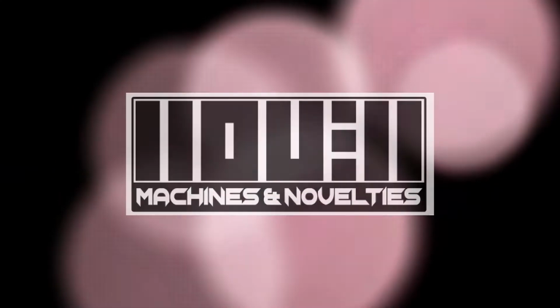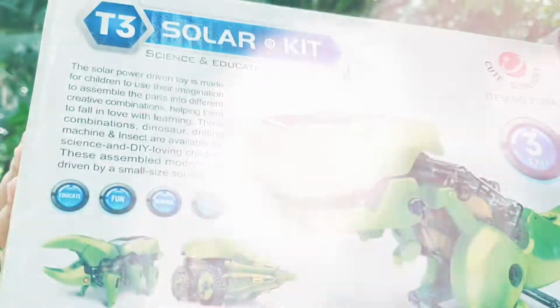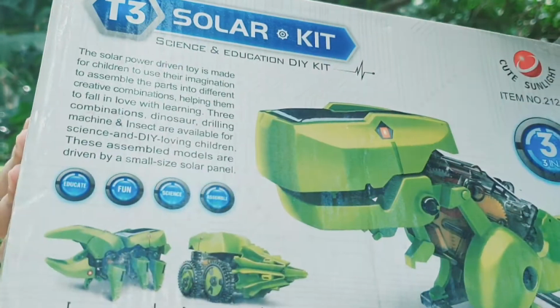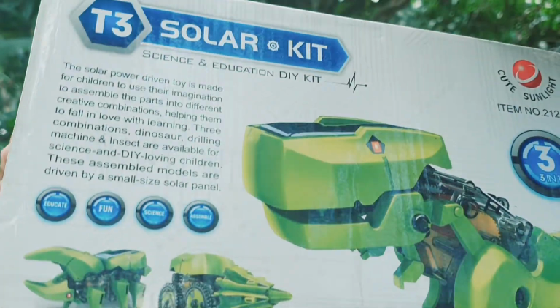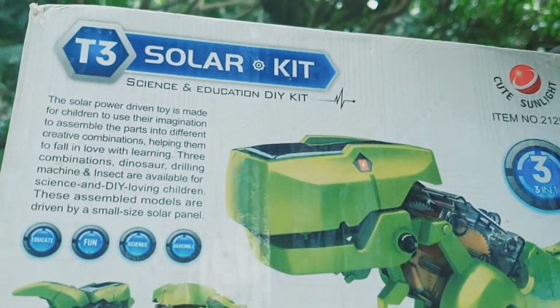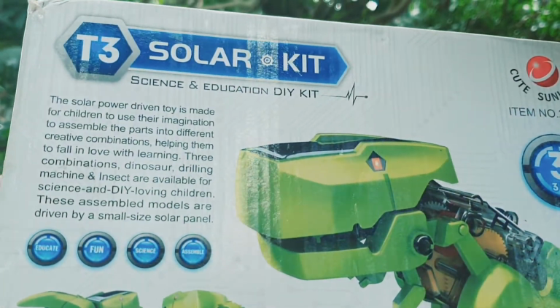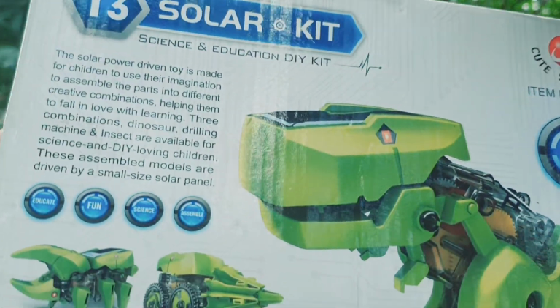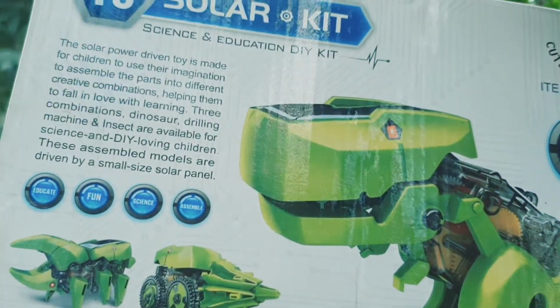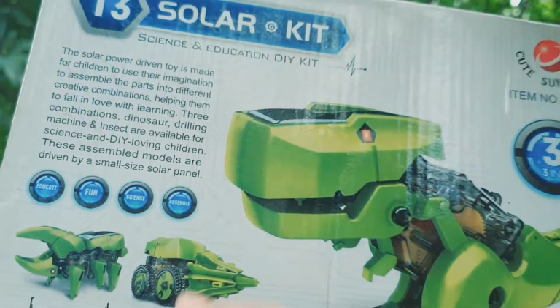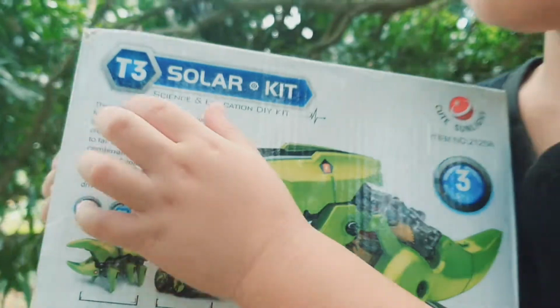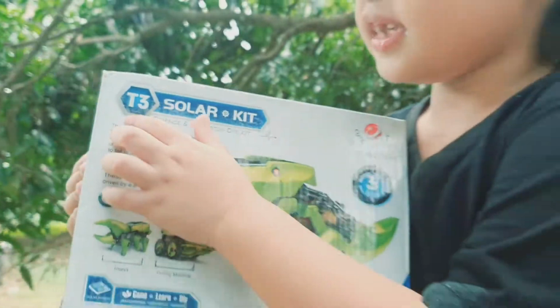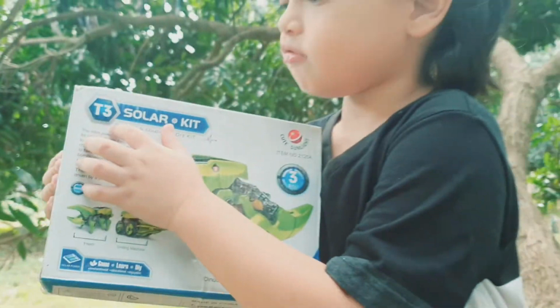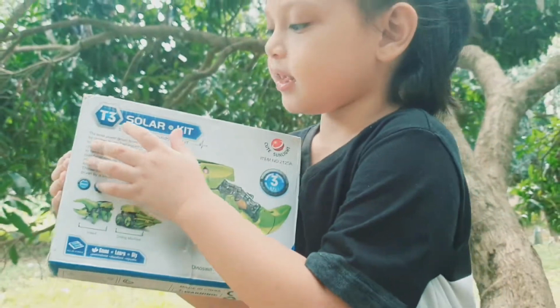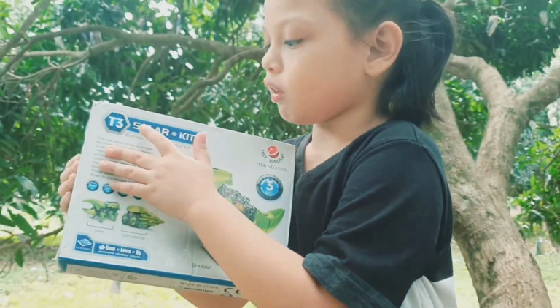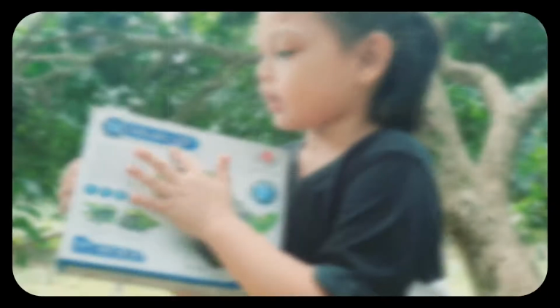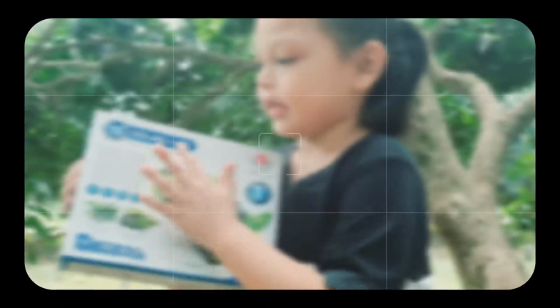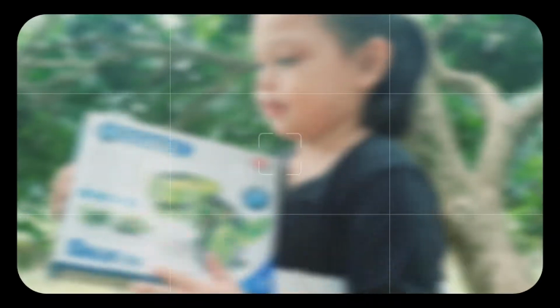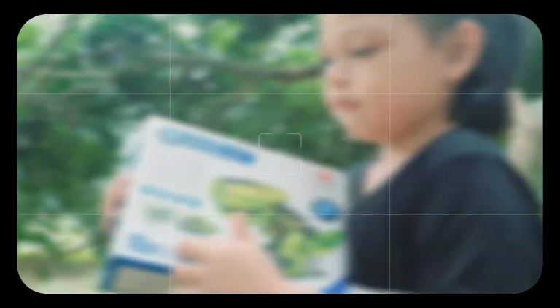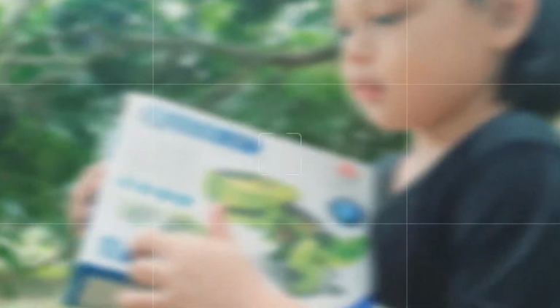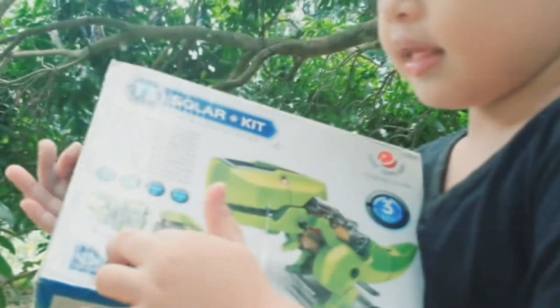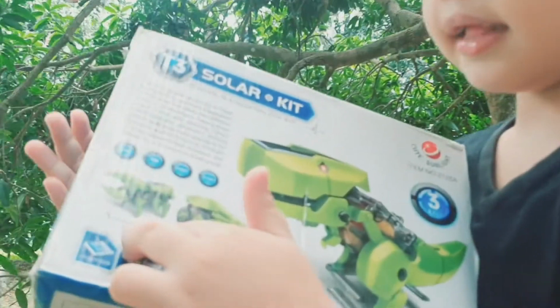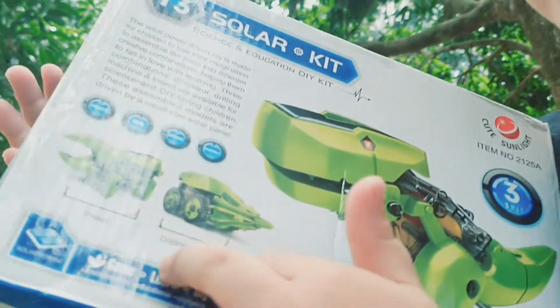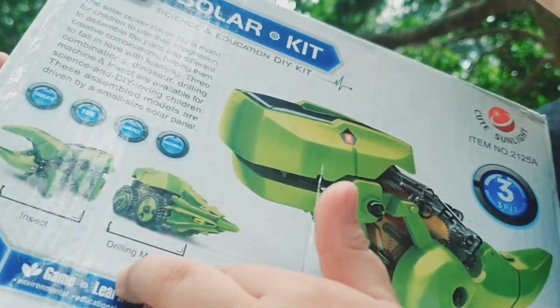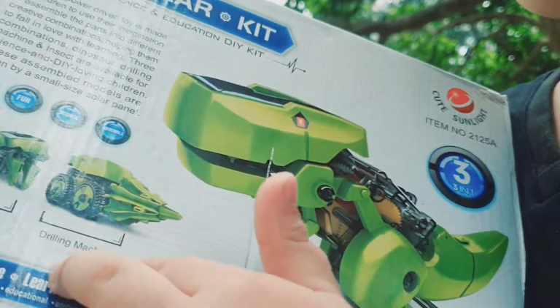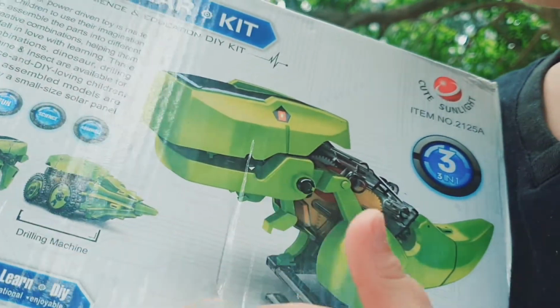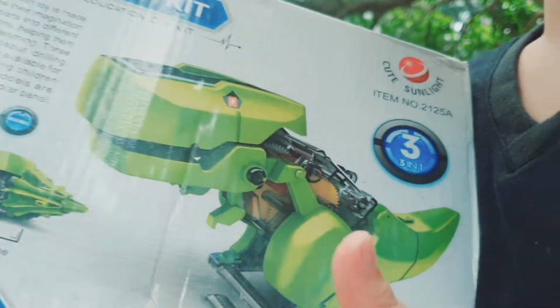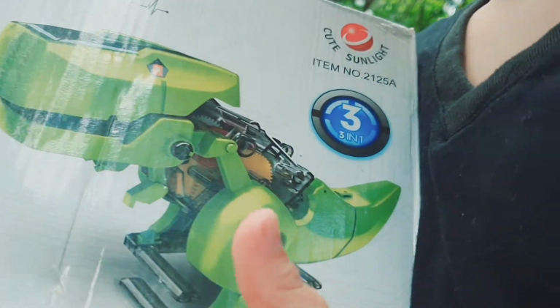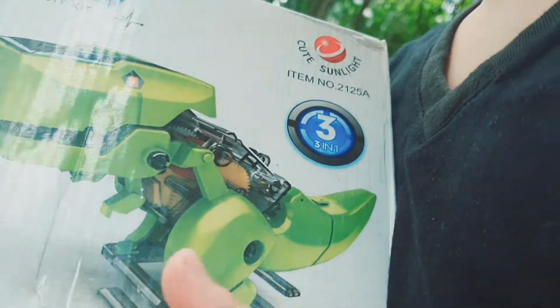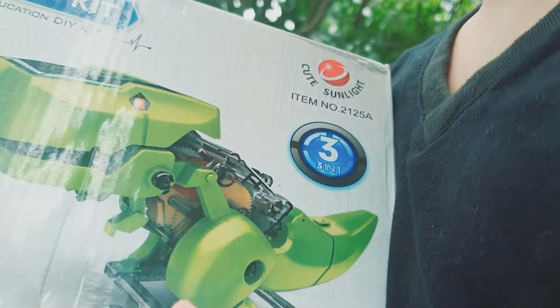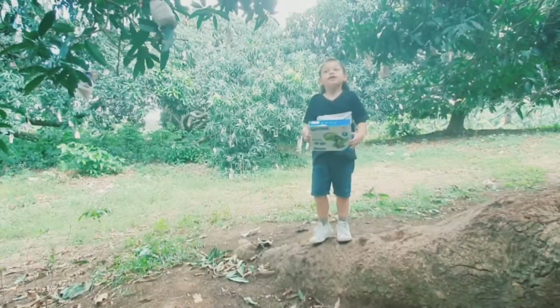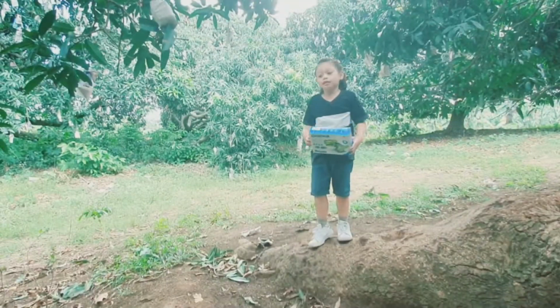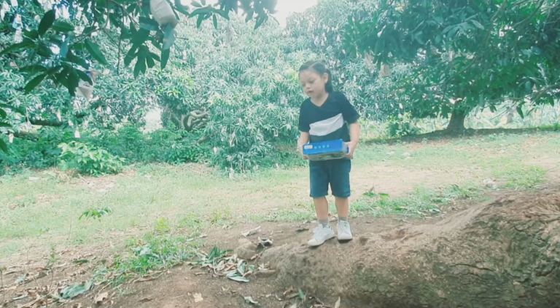In this episode, we'll have tea tree, solar tube, insect, drilling machine, and dinosaur. Let's go!